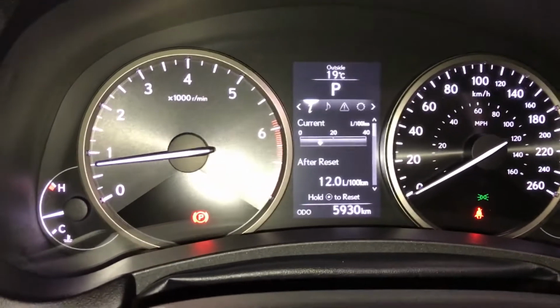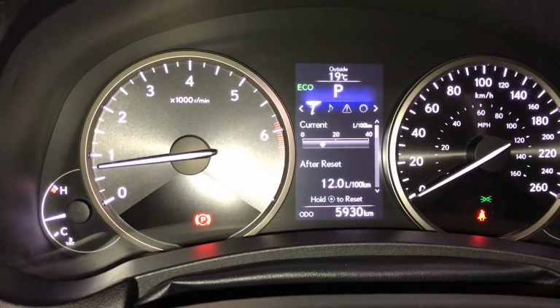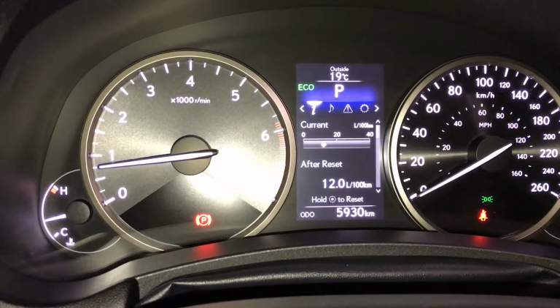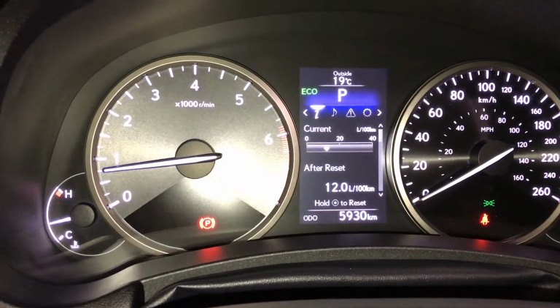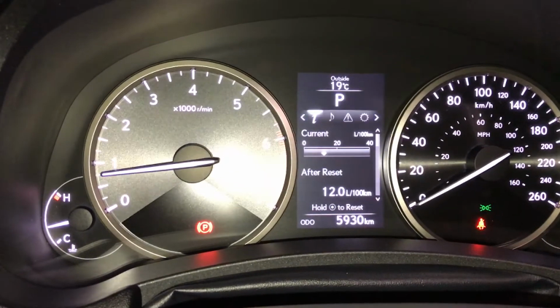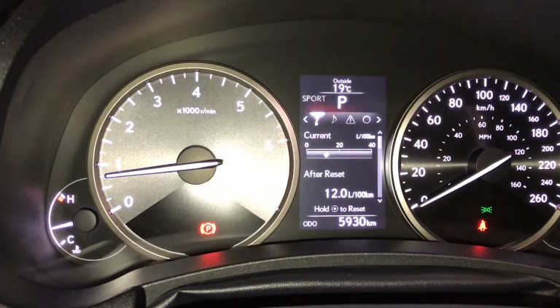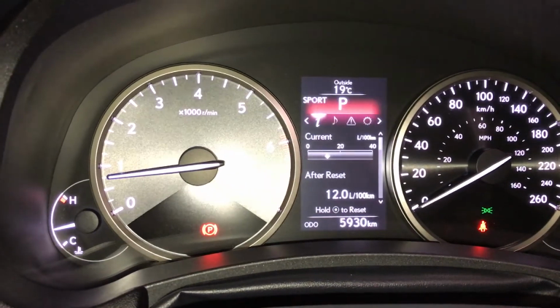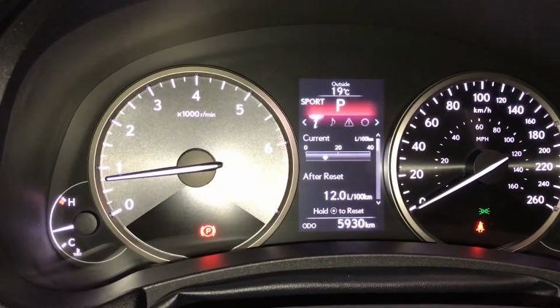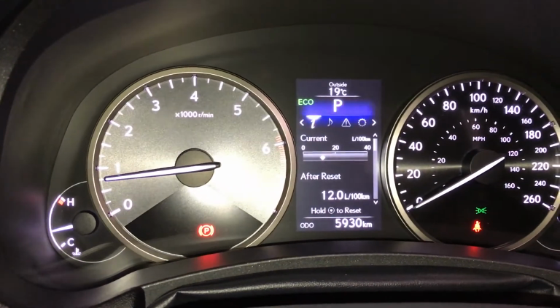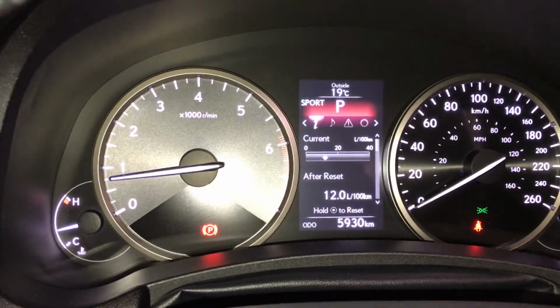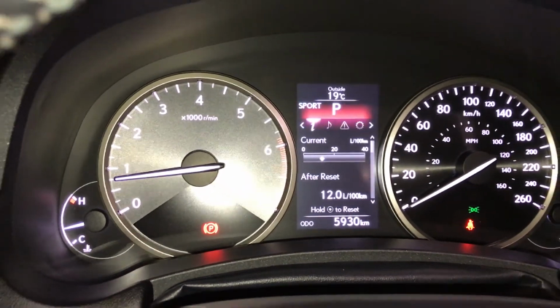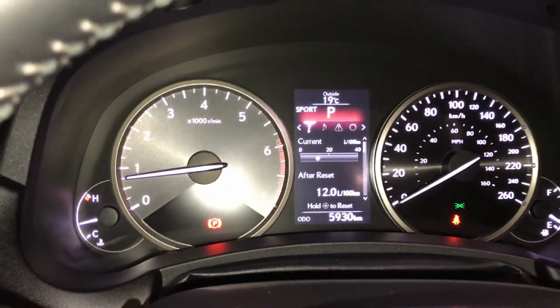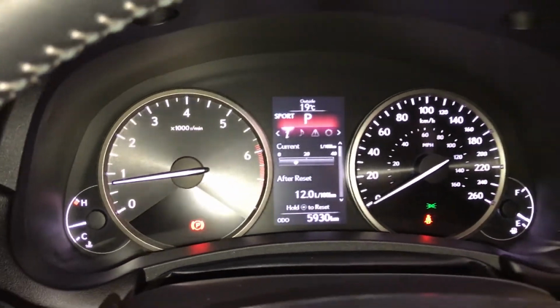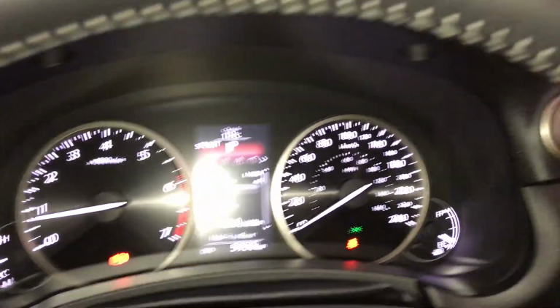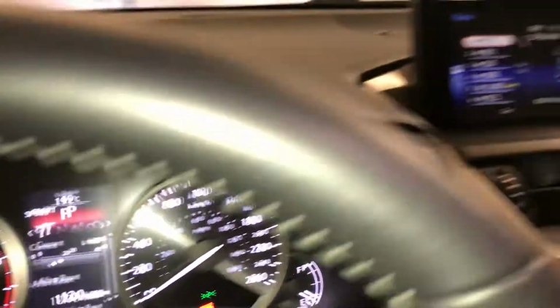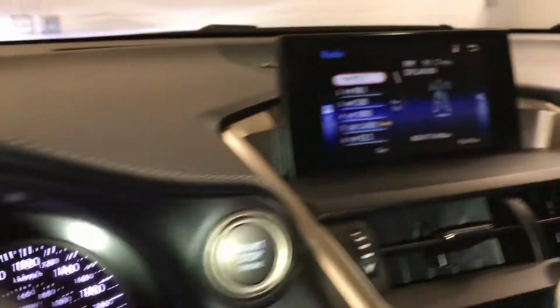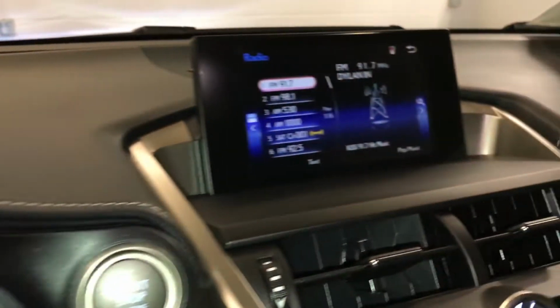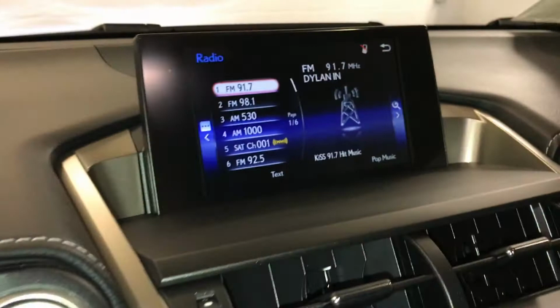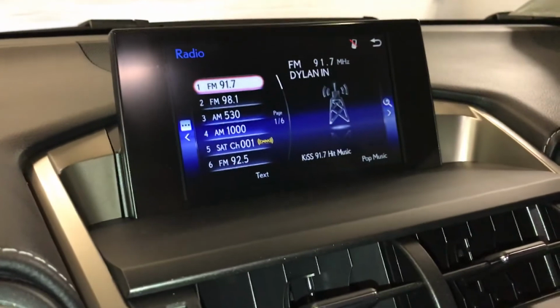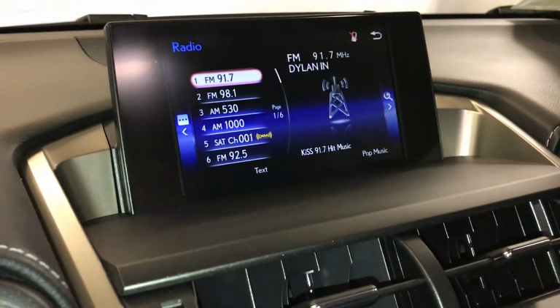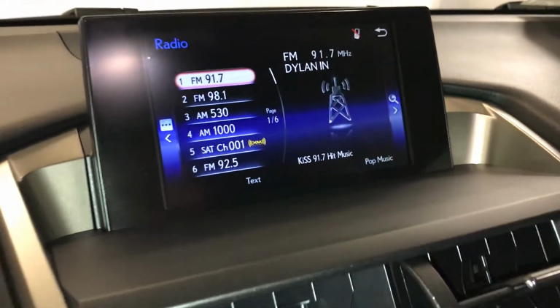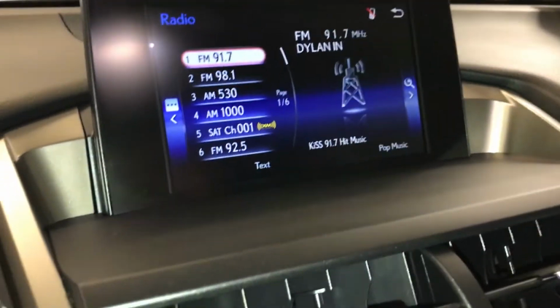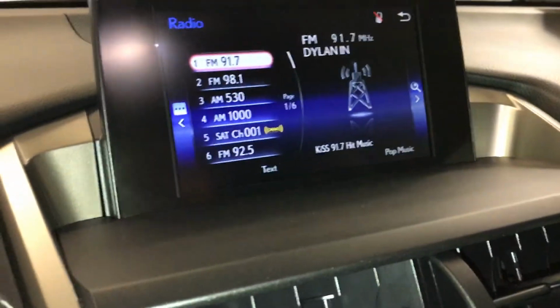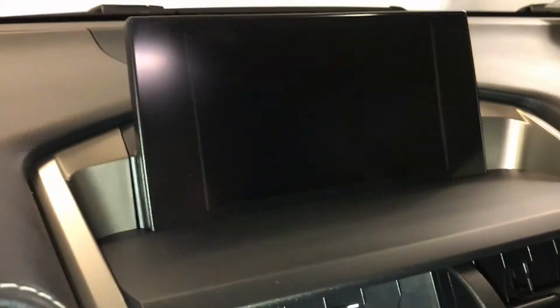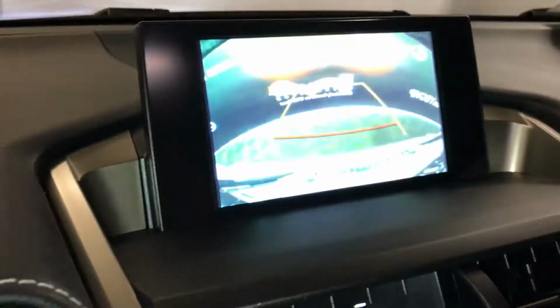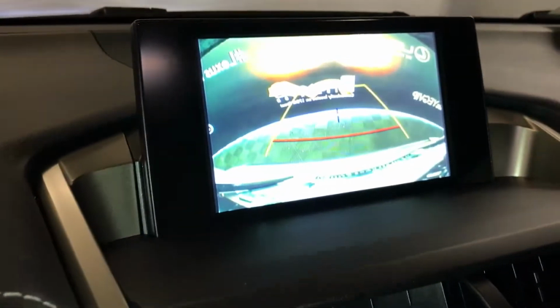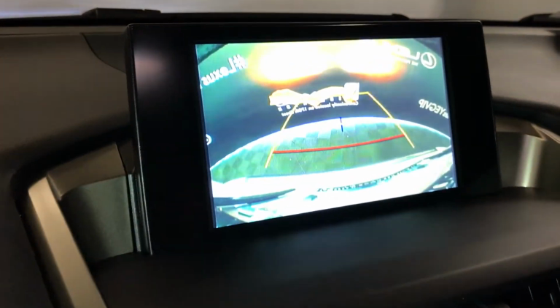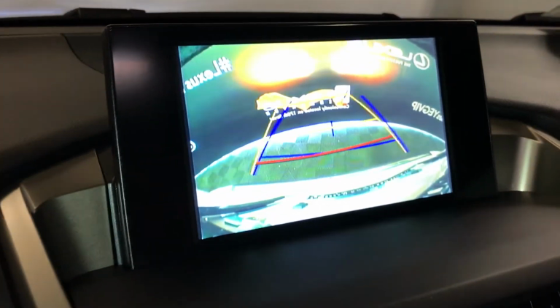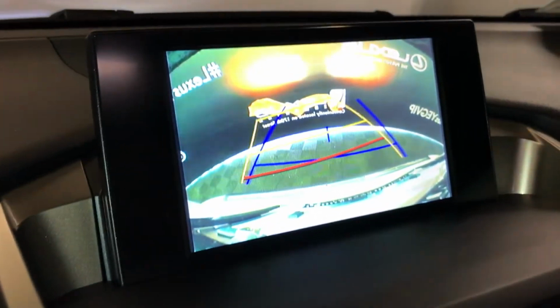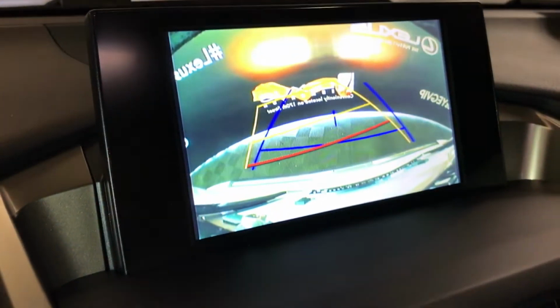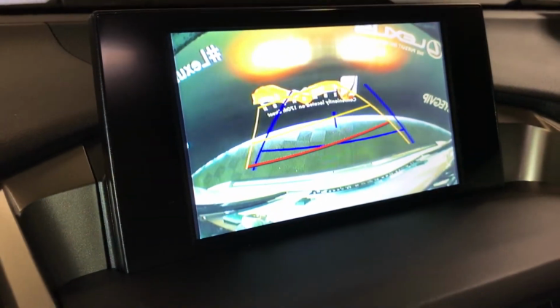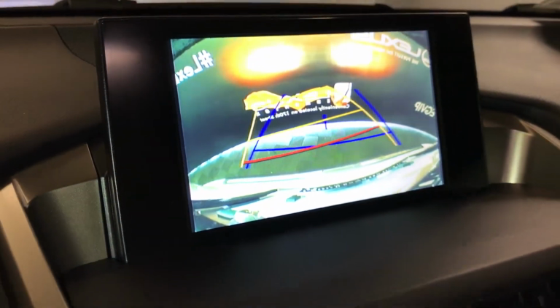For drive modes, you have eco, normal, and sport. There's a 7-inch display screen that houses your backup camera, and here are your guidelines.